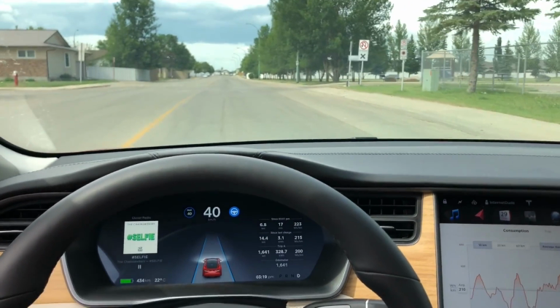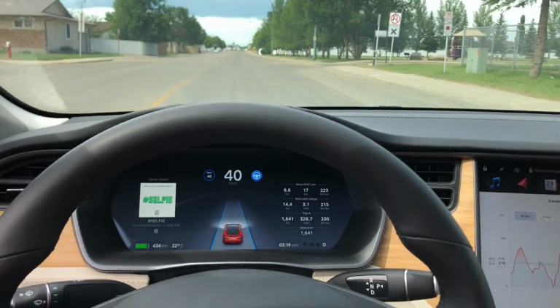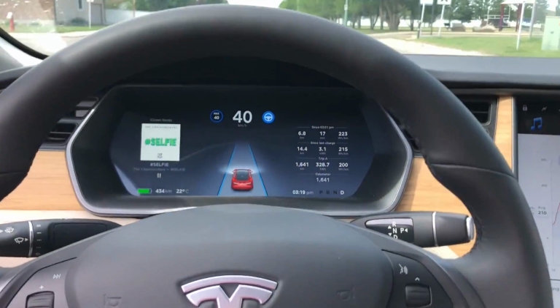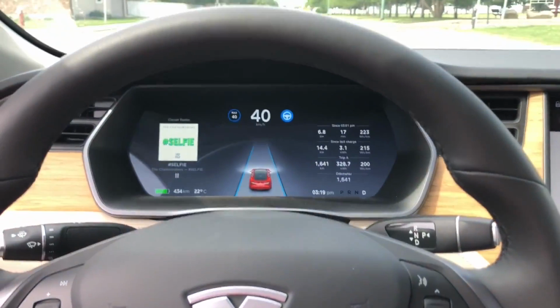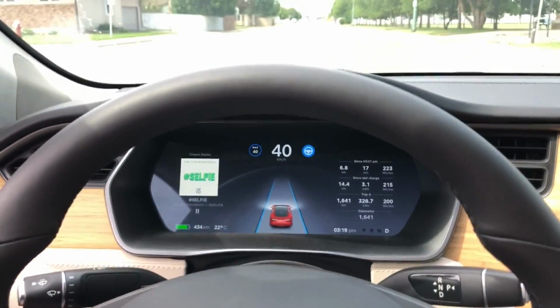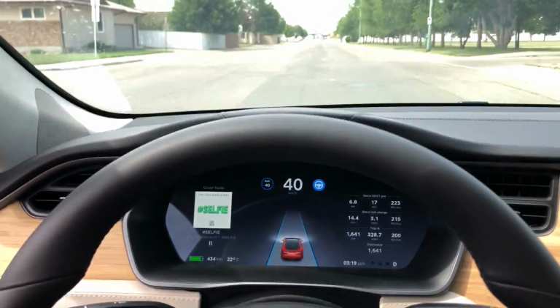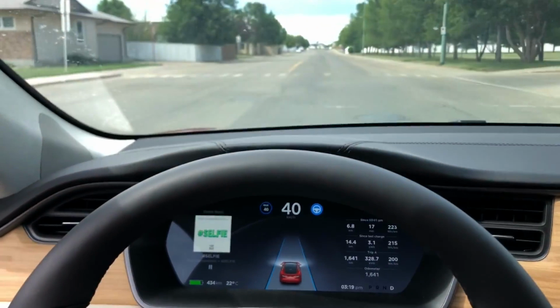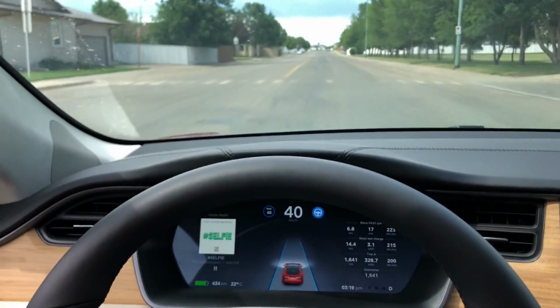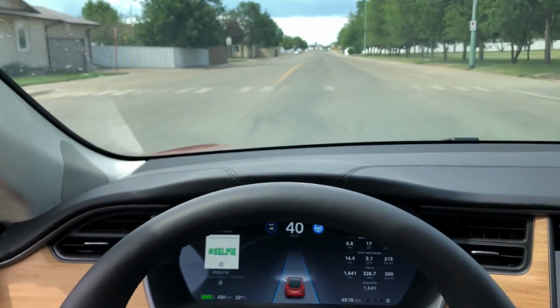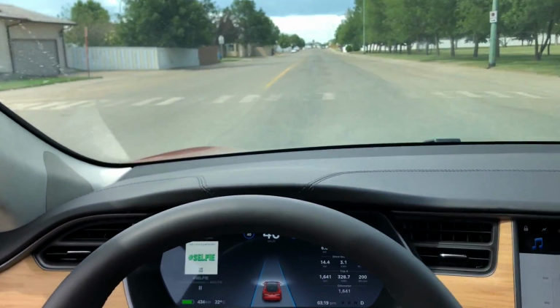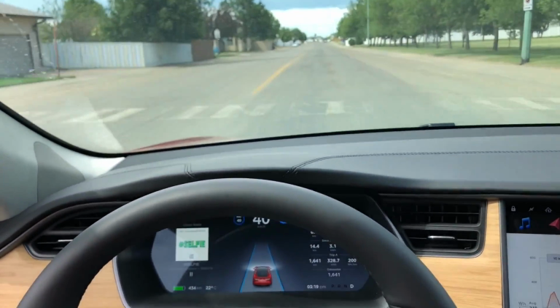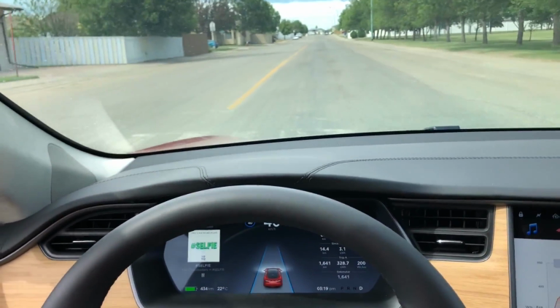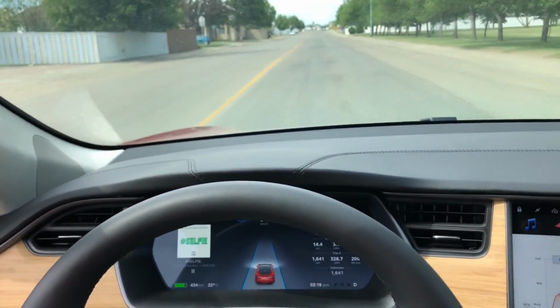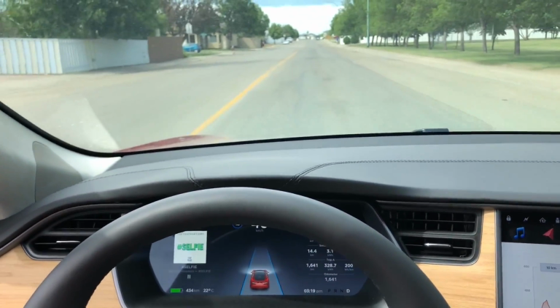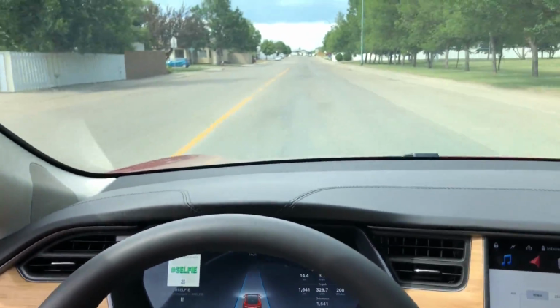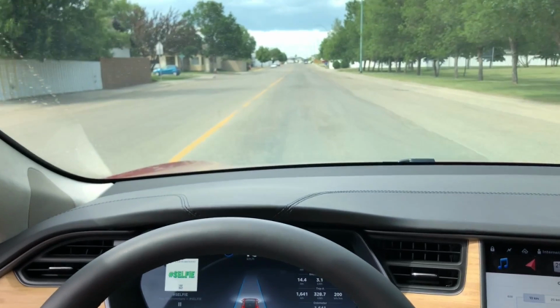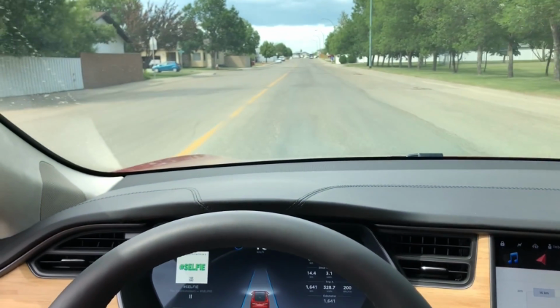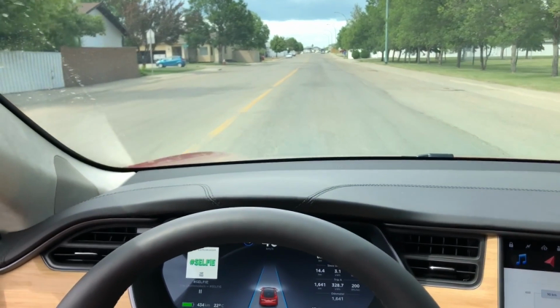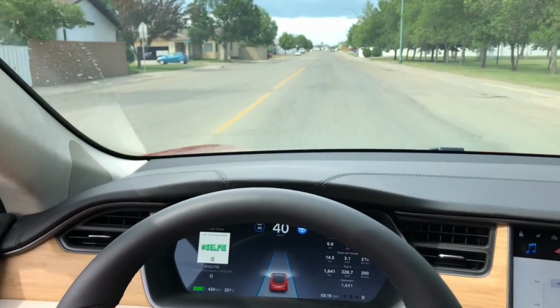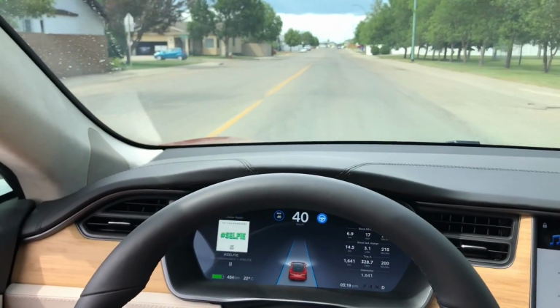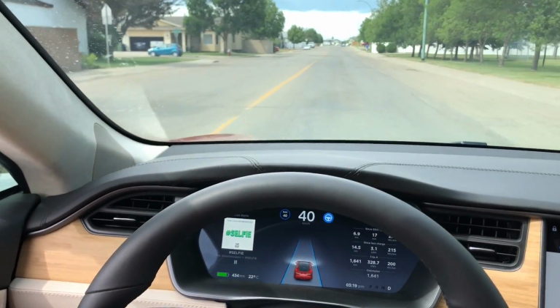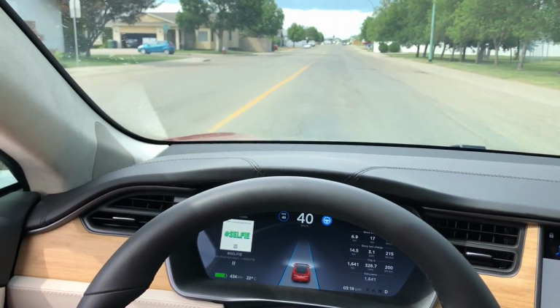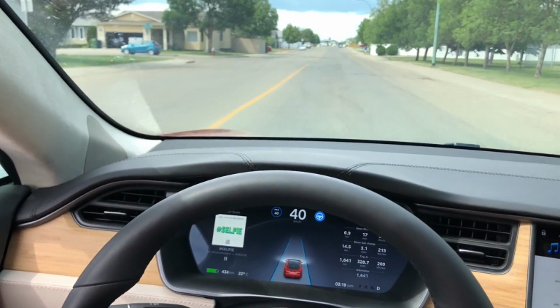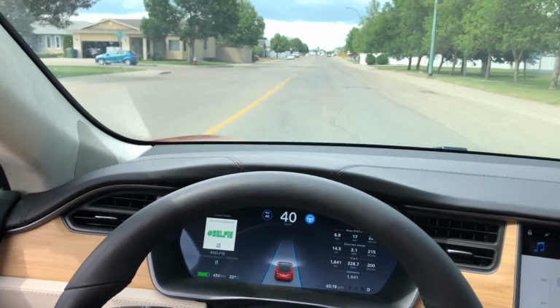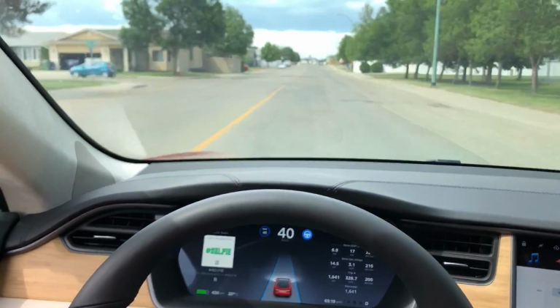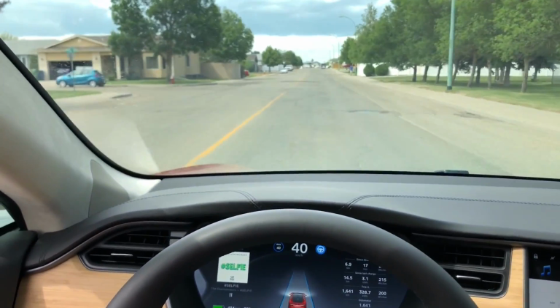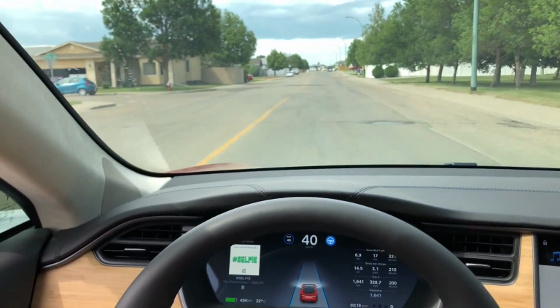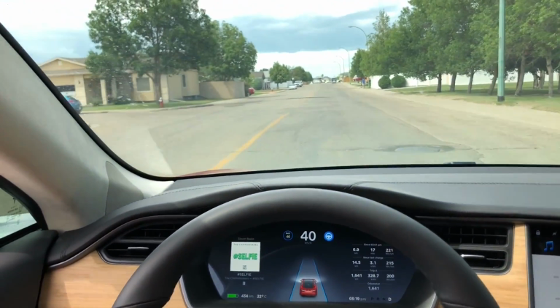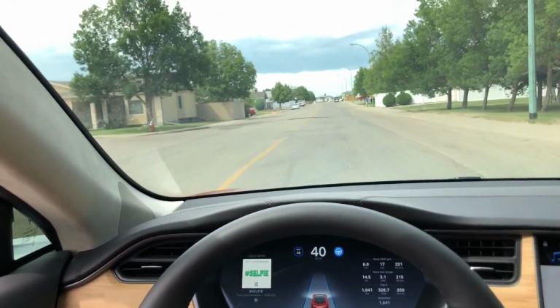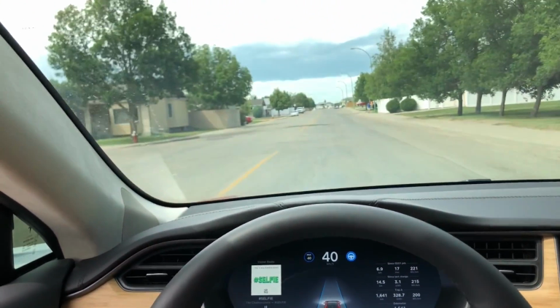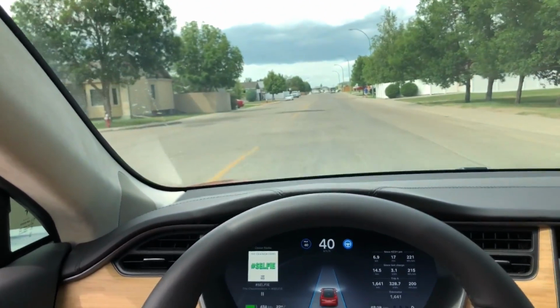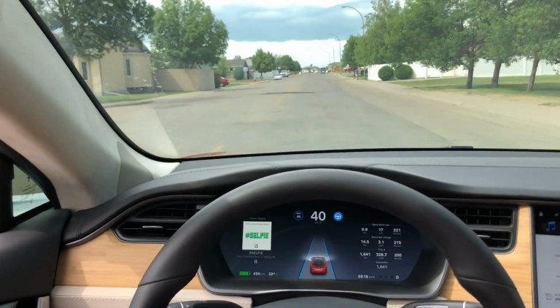Hey guys, Internet Dude here. So here's just a quick video showing you Autopilot 2 in action. I set the cruise here for 40 kilometers per hour.